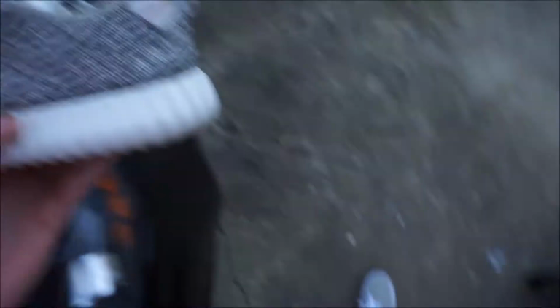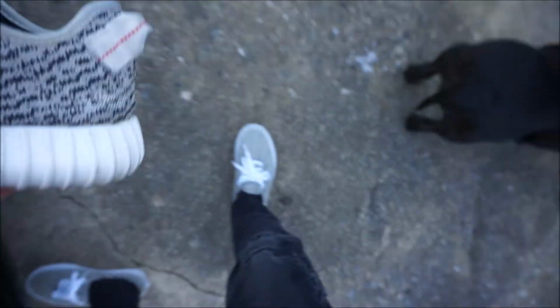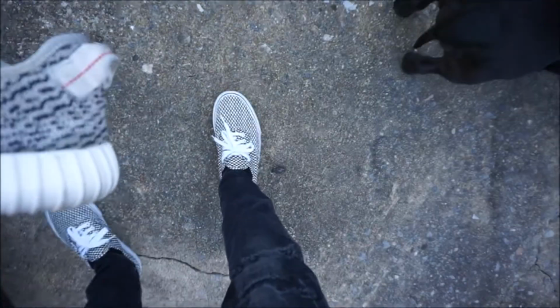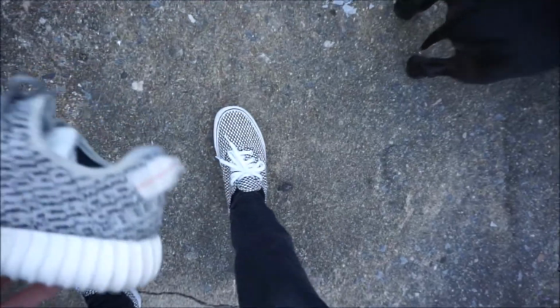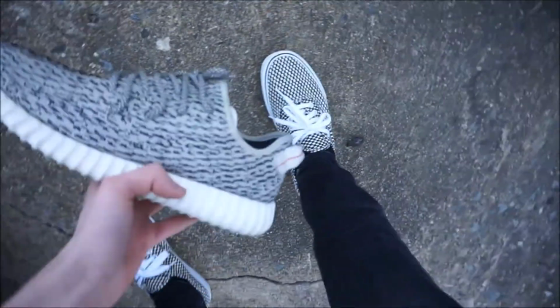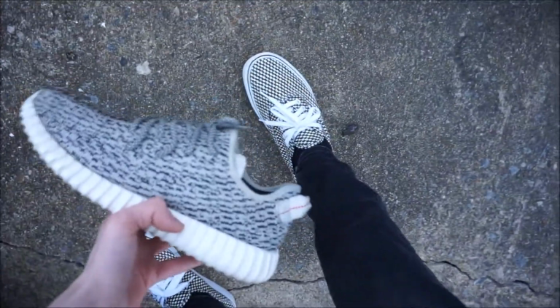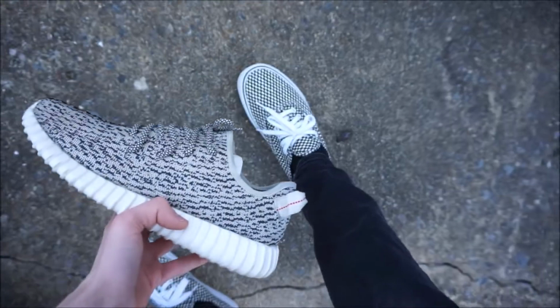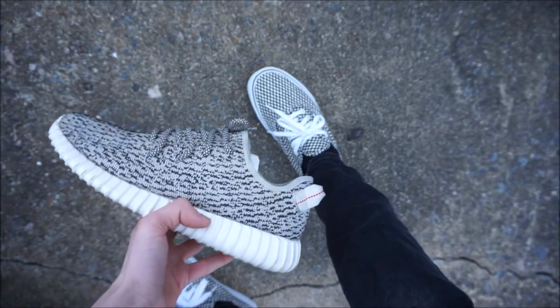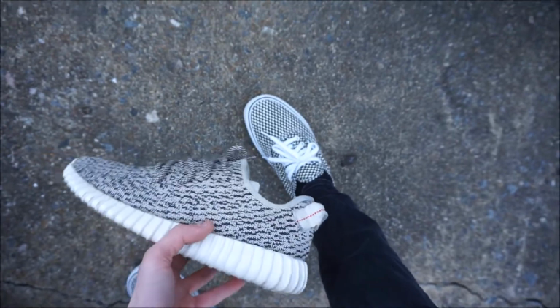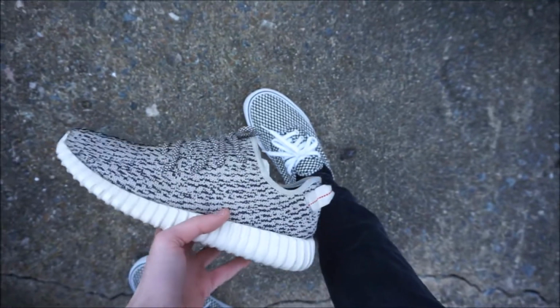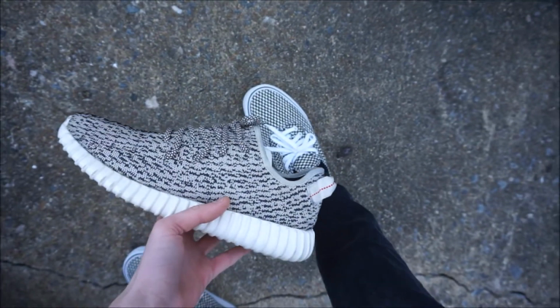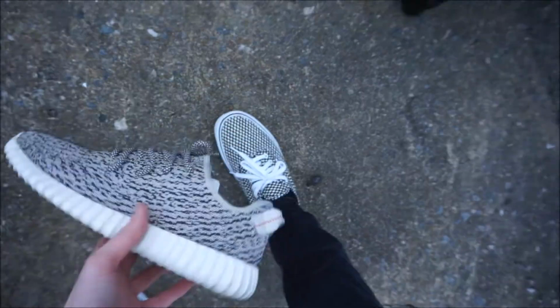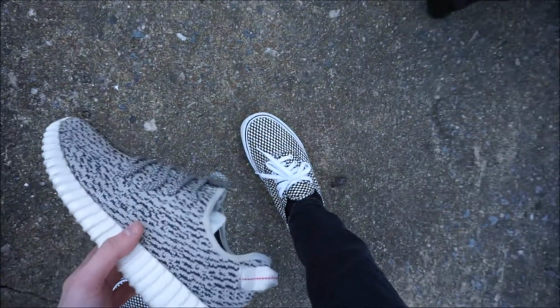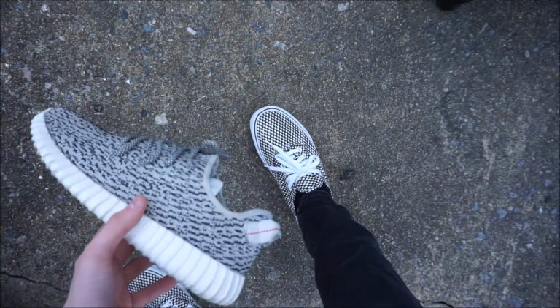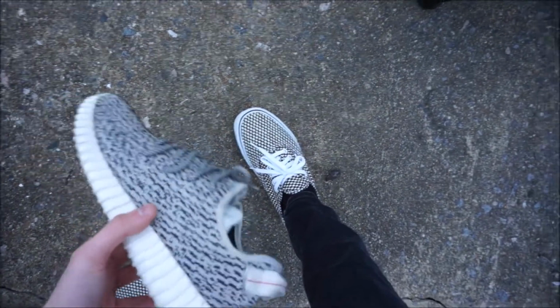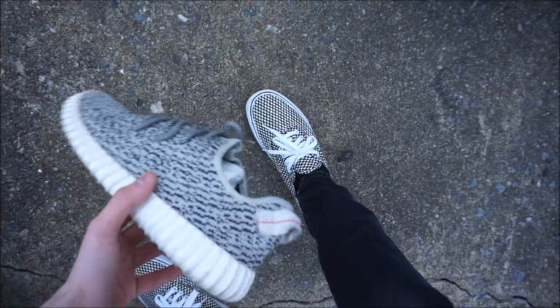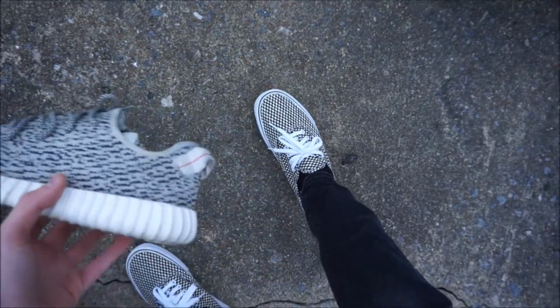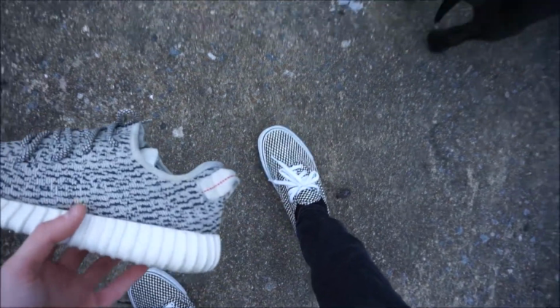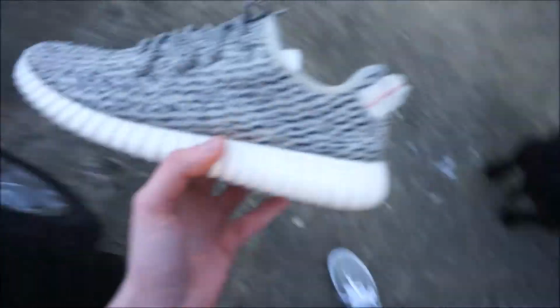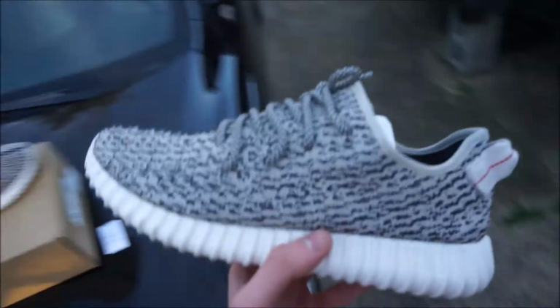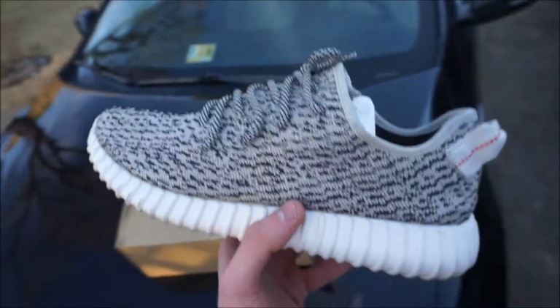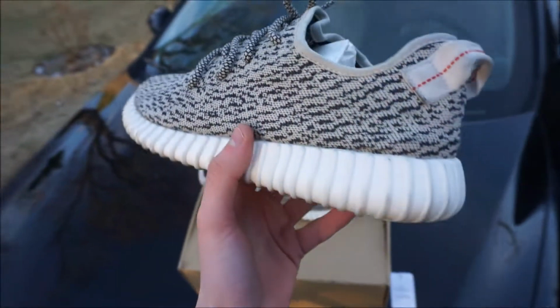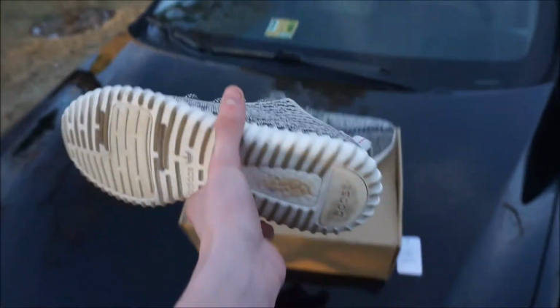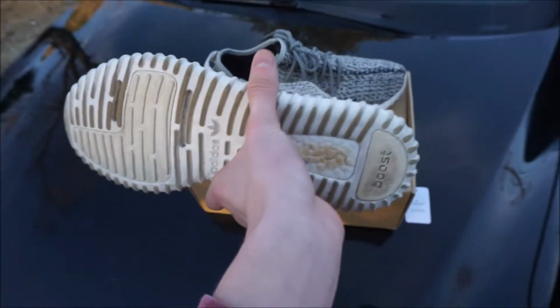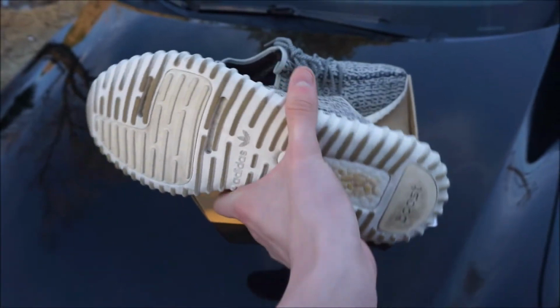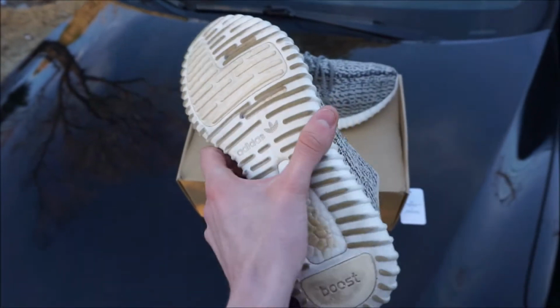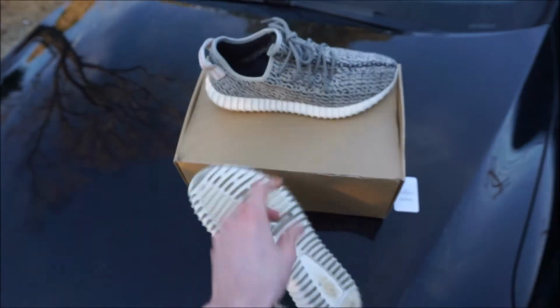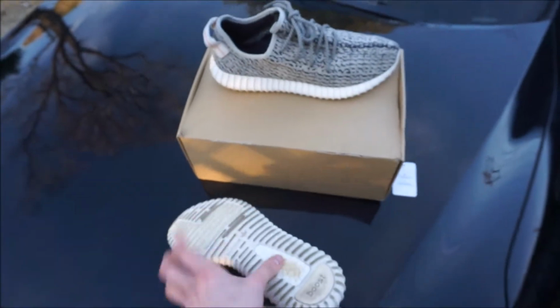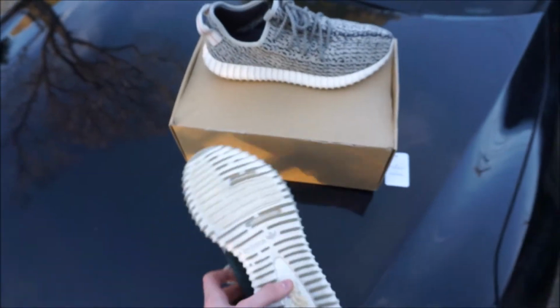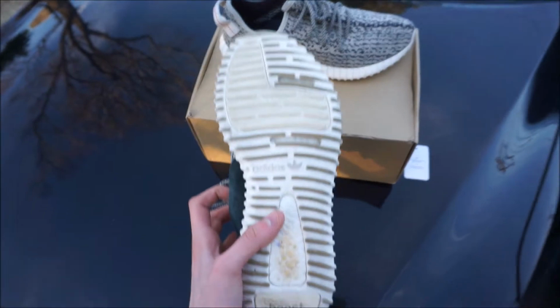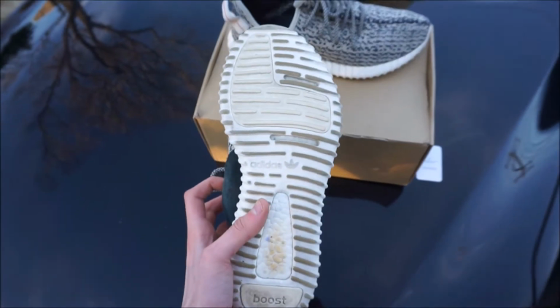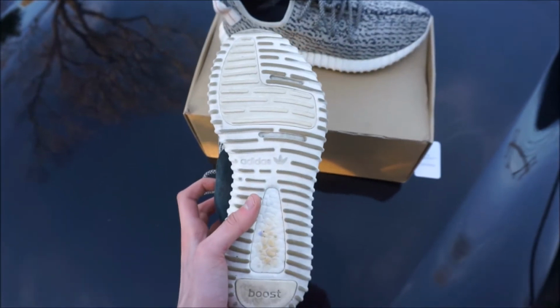The Vans that I have on right now are kind of similar in colorway, as you guys can see, but obviously not Yeezys. This is definitely a much bigger flex than these Vans. Super clean shoe overall. The boost is stained though, and the bottoms — oh my god — the bottoms are a little bit beat.